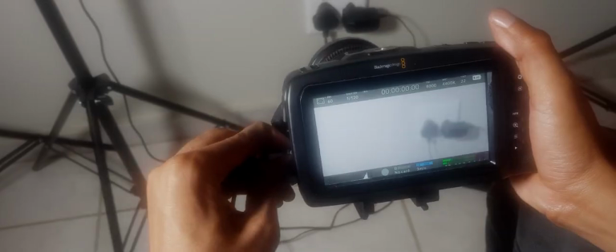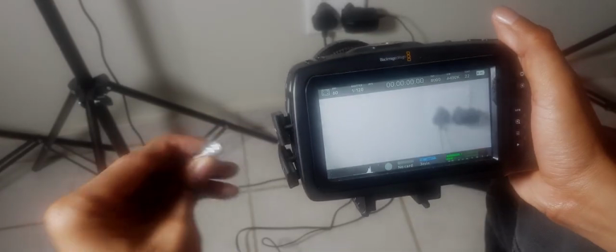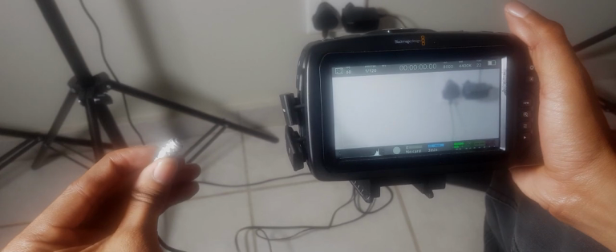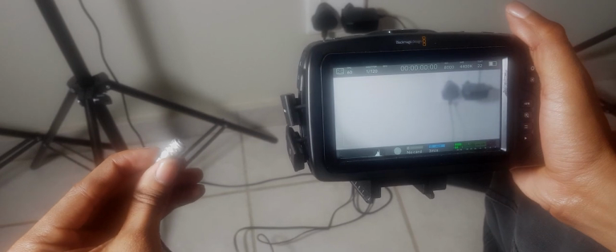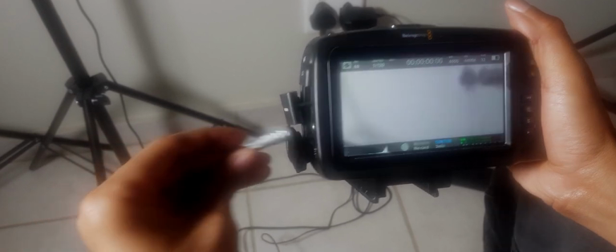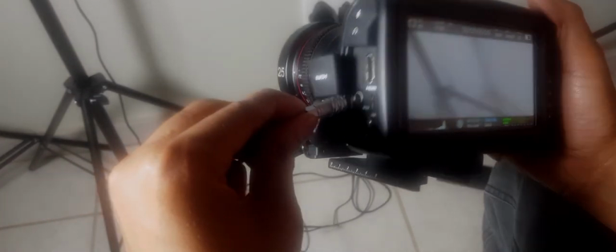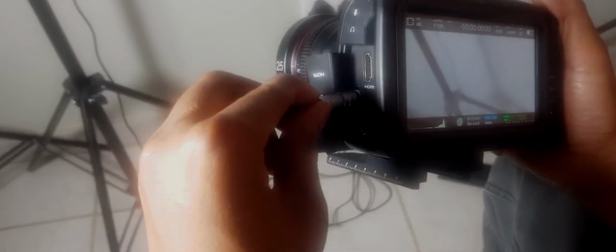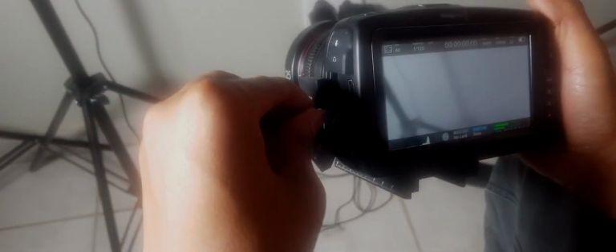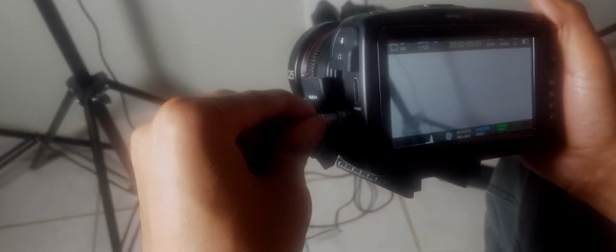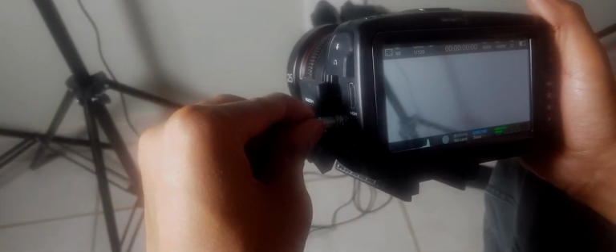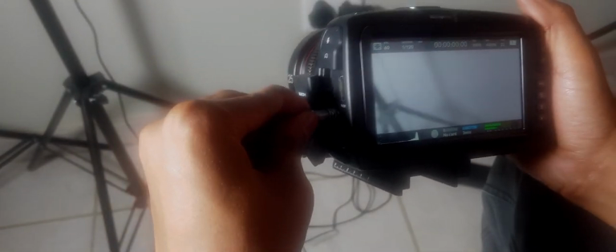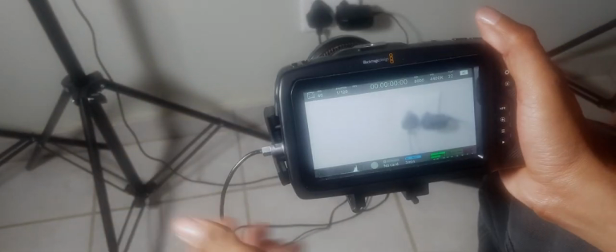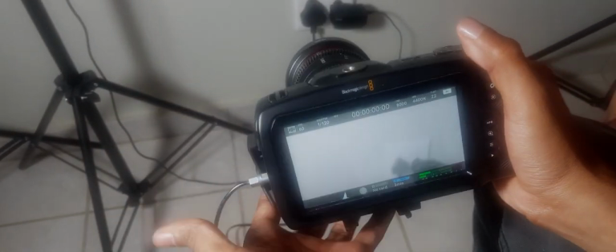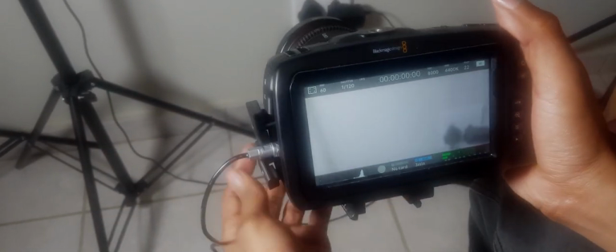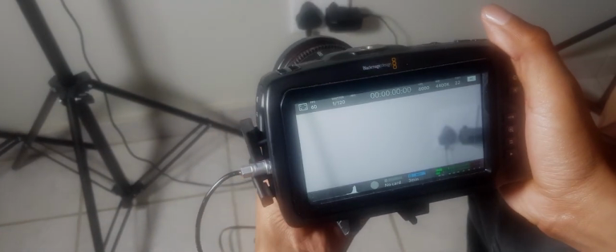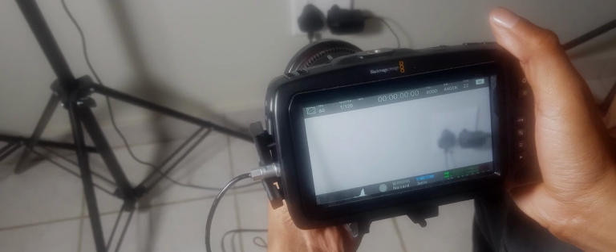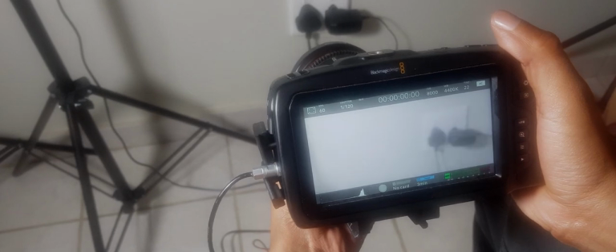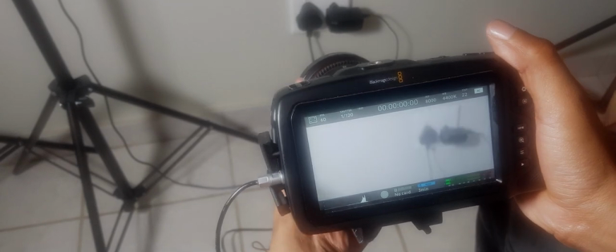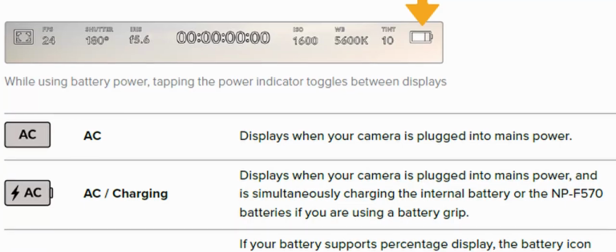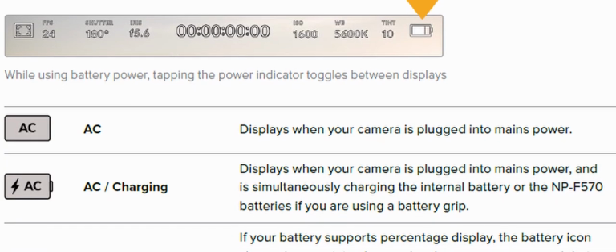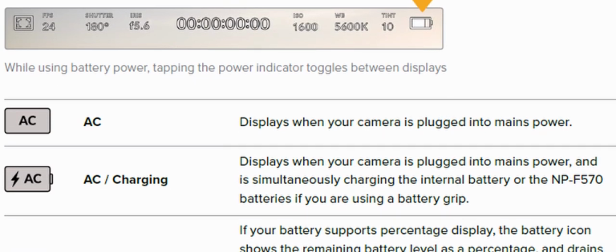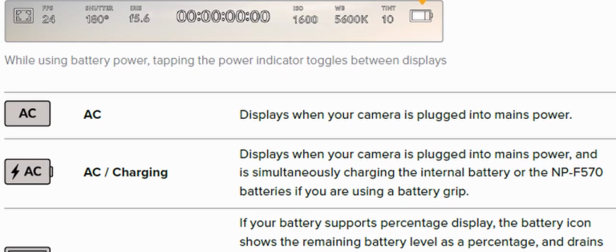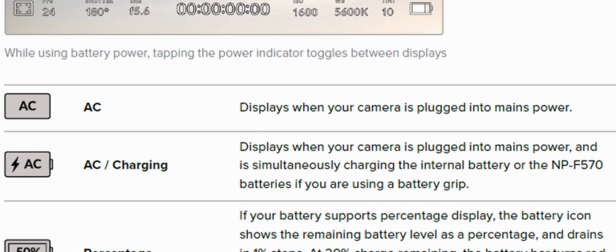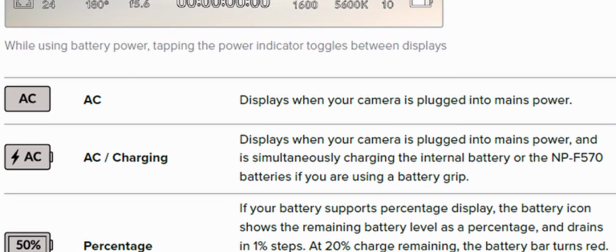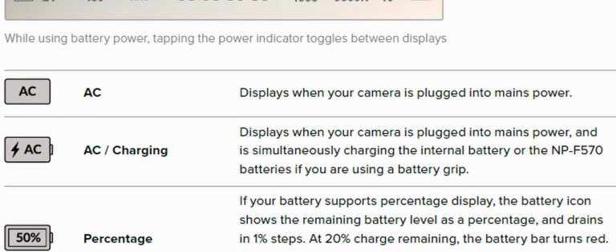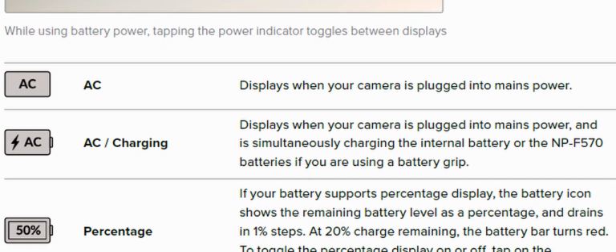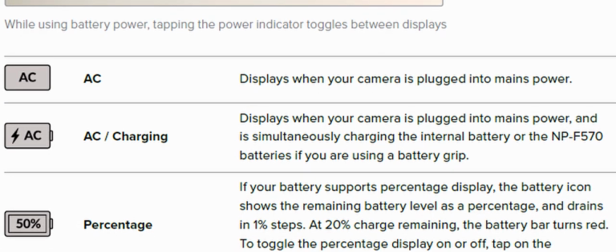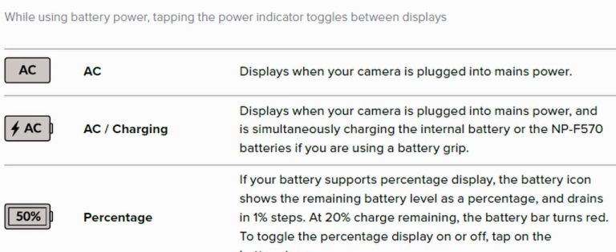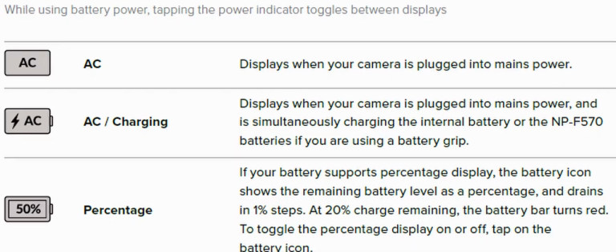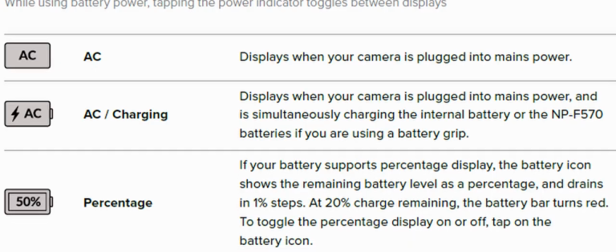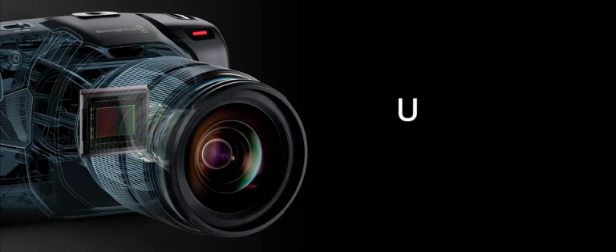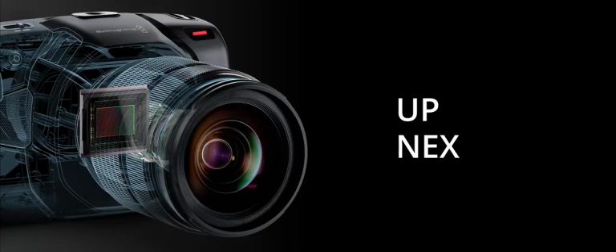If you have both external and battery power connected, only external power is used. If you remove external power while a charged battery is connected, your camera switches to battery power without interruption.